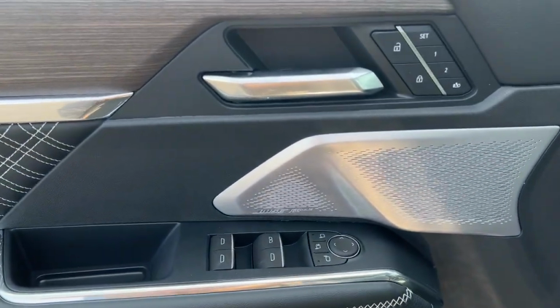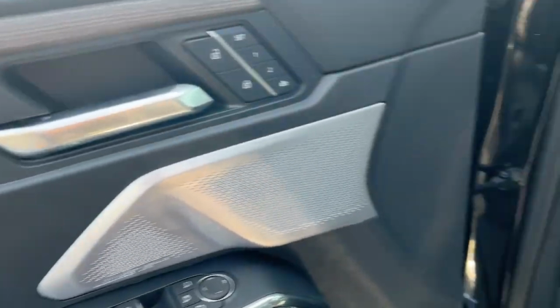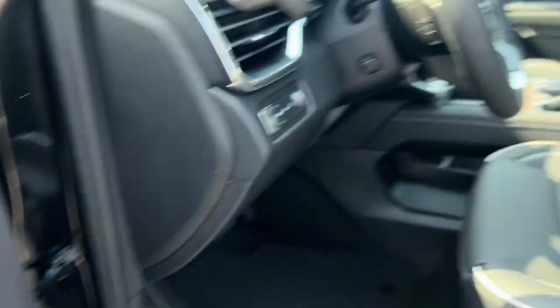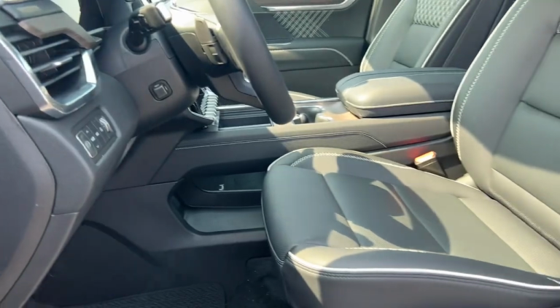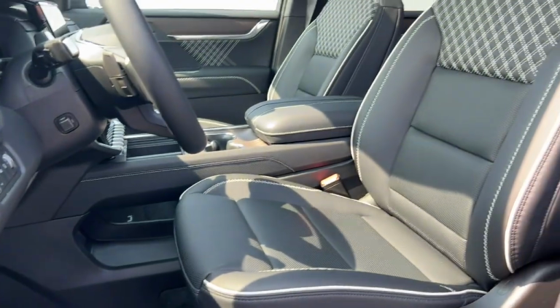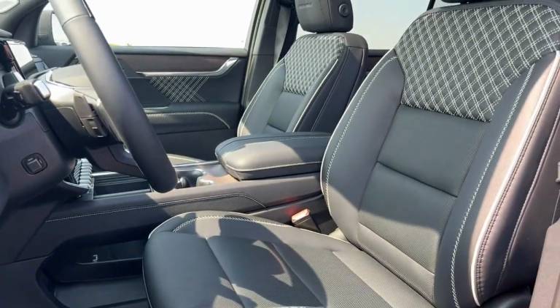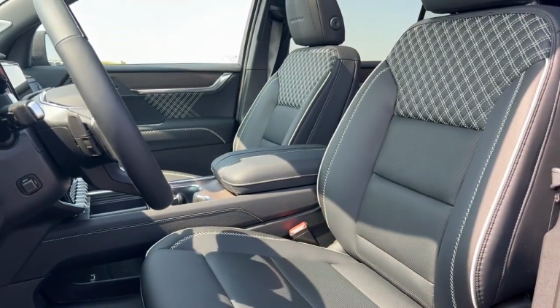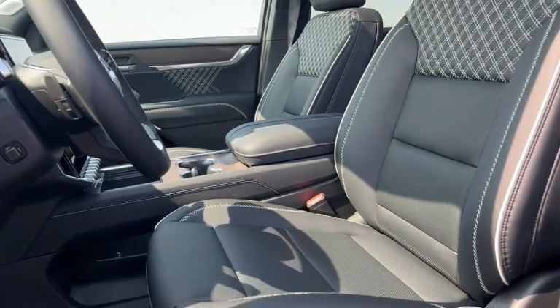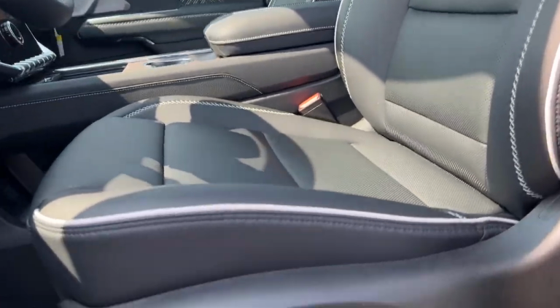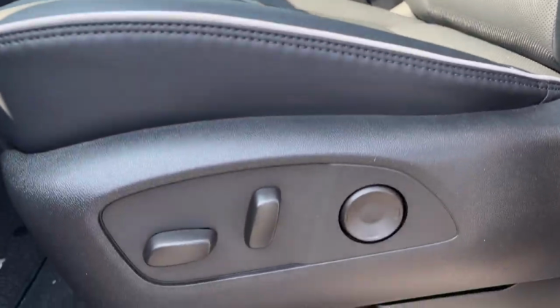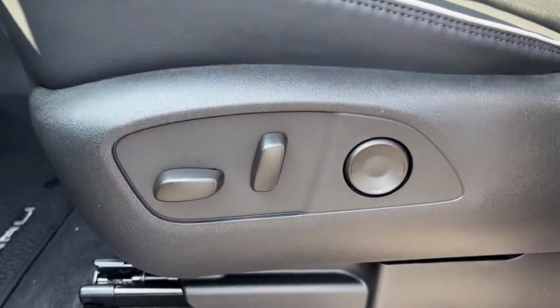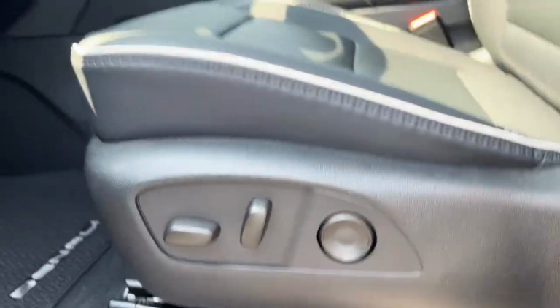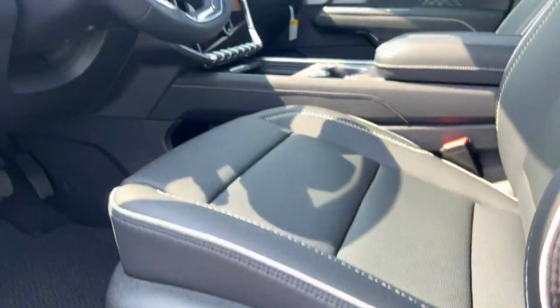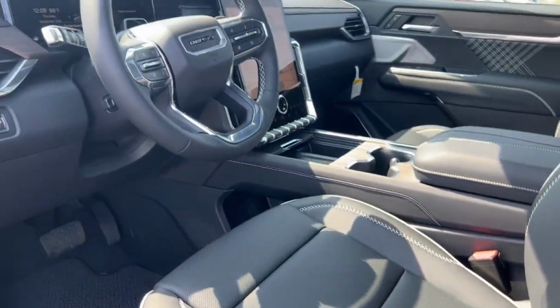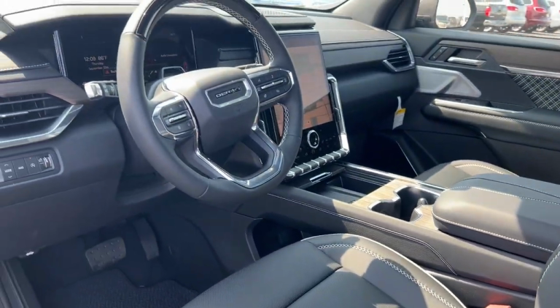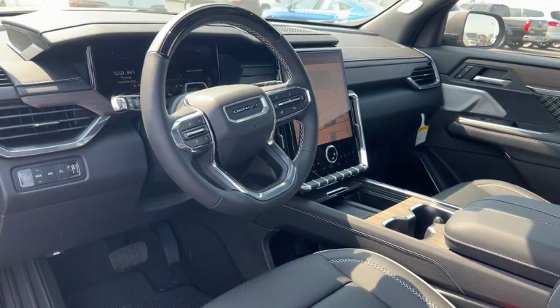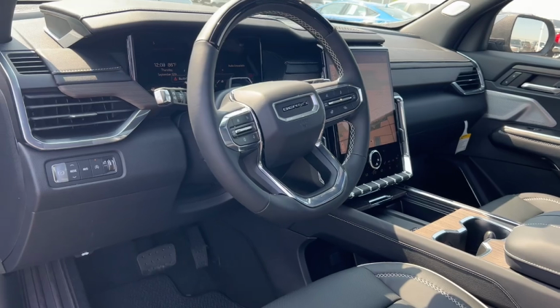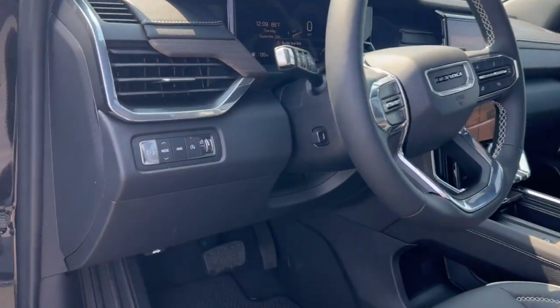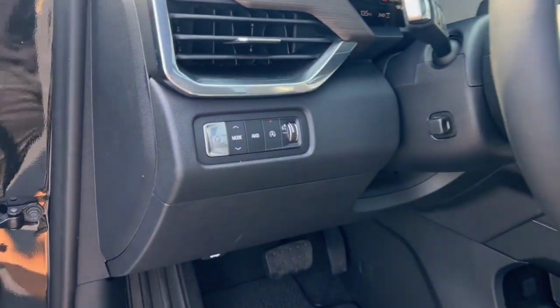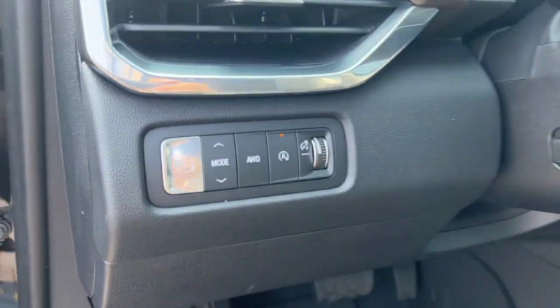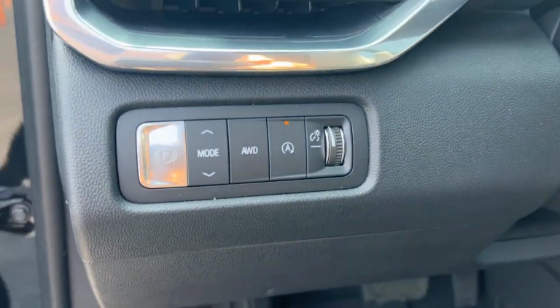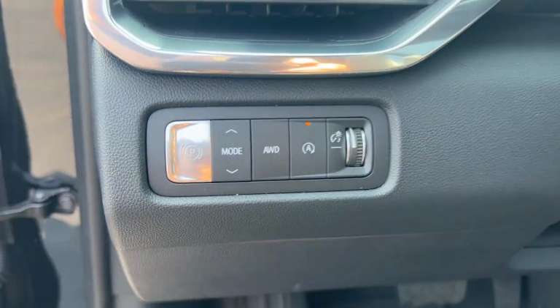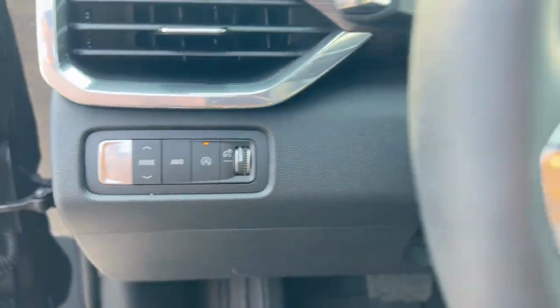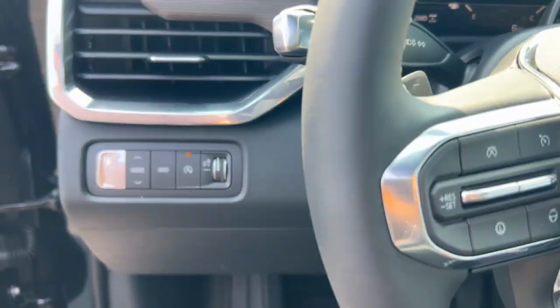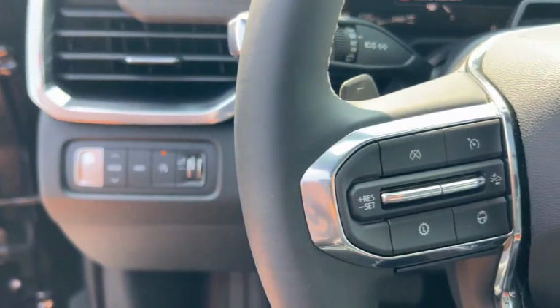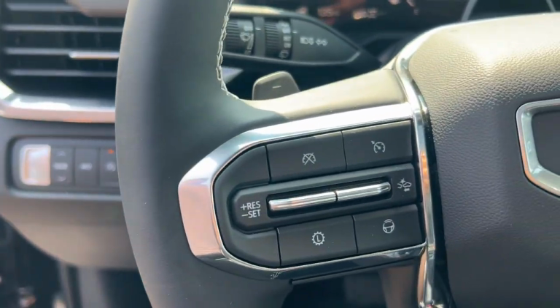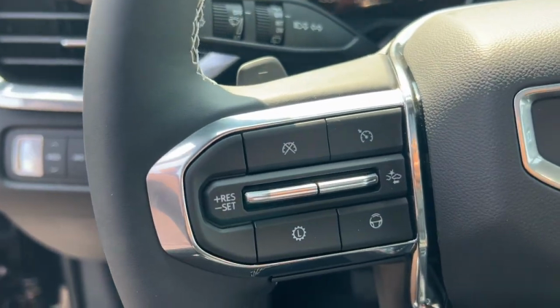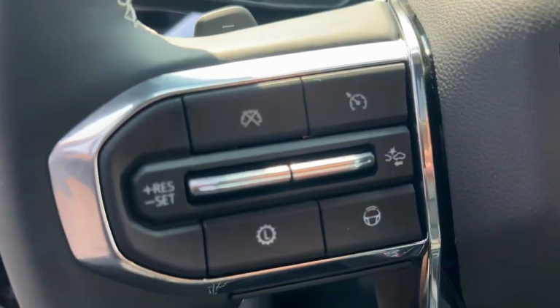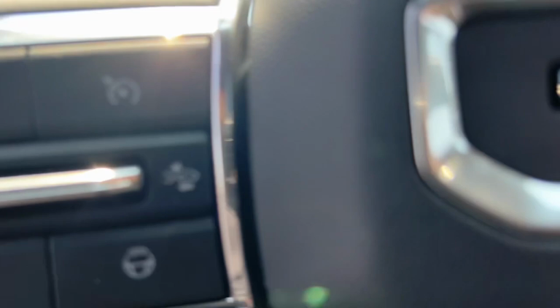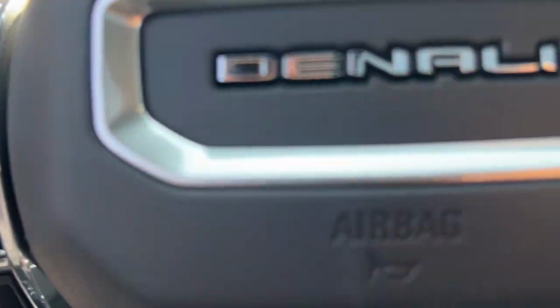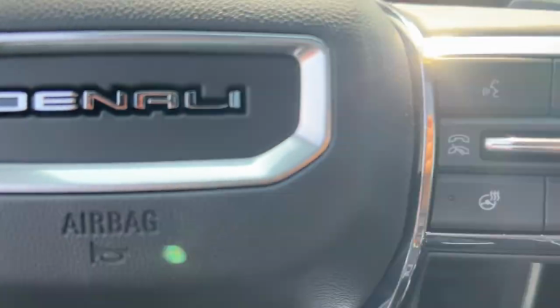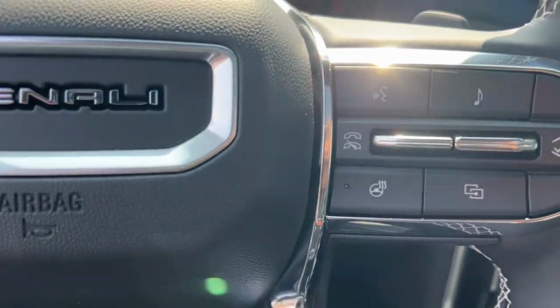Heated steering wheel, head-up display, Apple CarPlay and/or Android Auto, navigation system, heated driver's seat, third-row seat, keyless entry, backup camera, fog lamps, satellite radio.